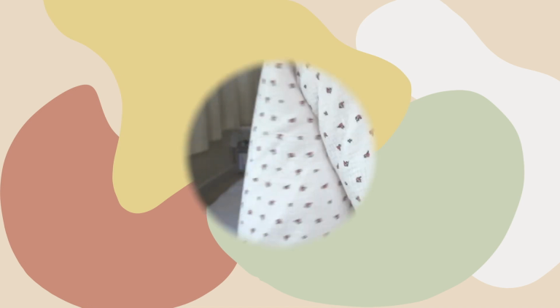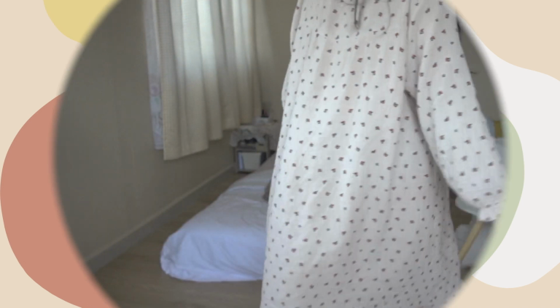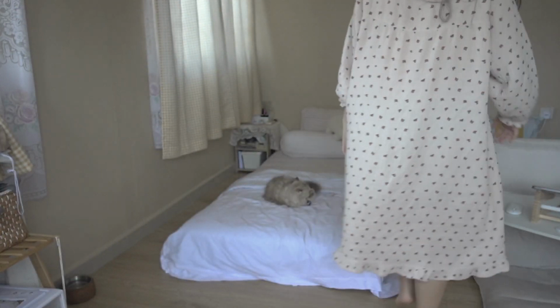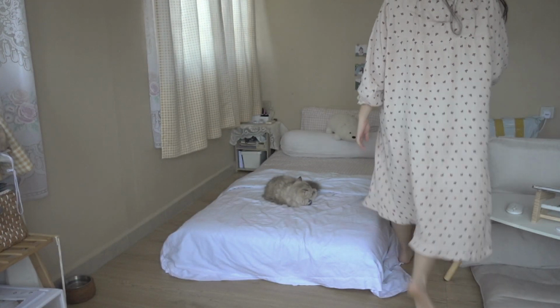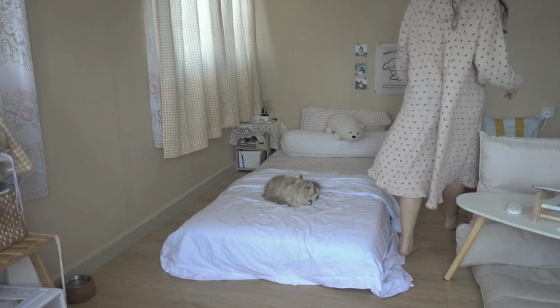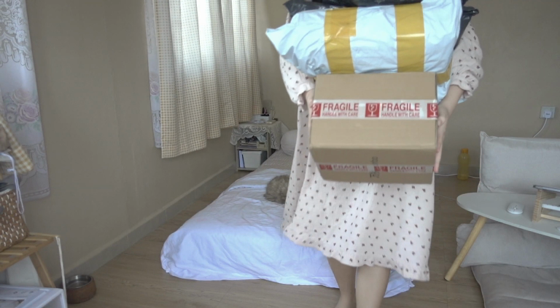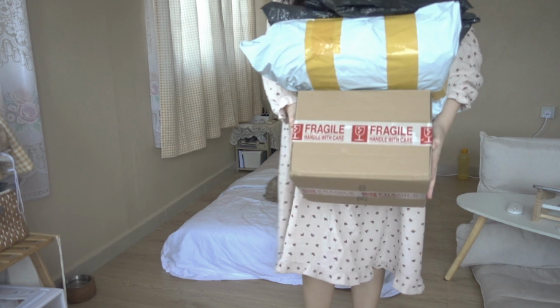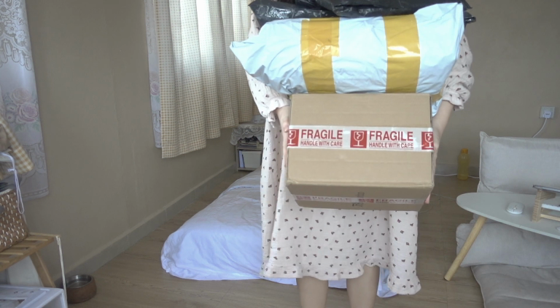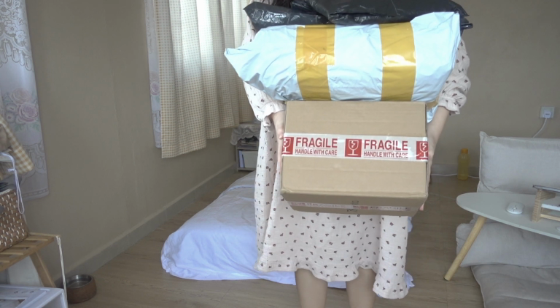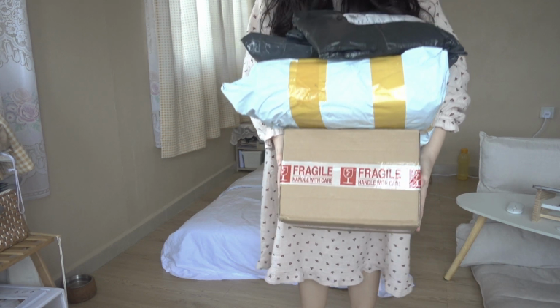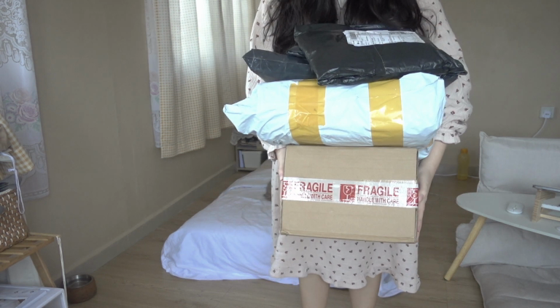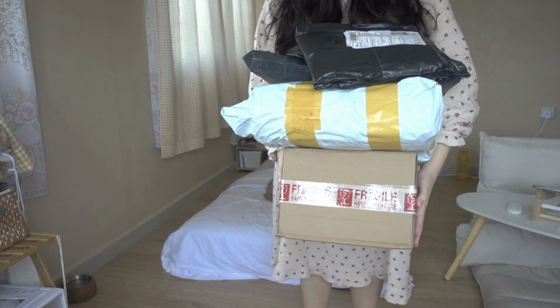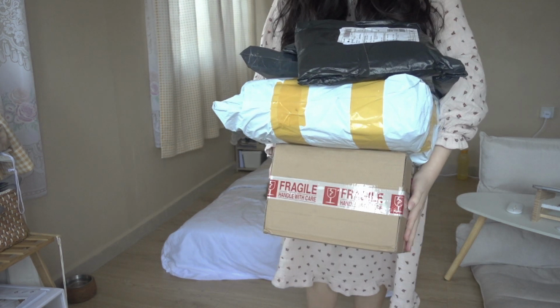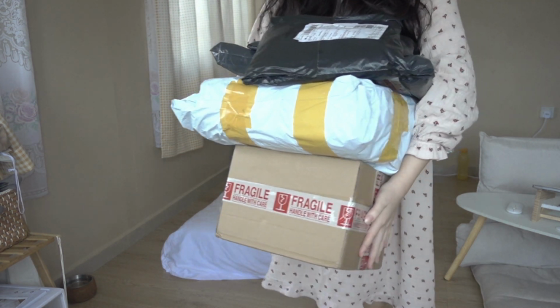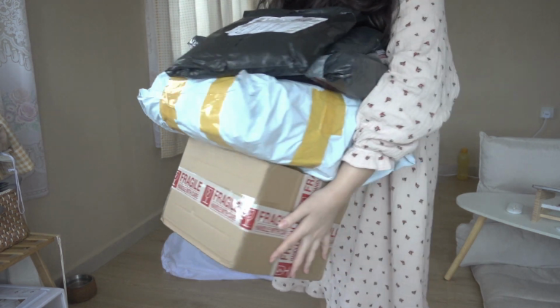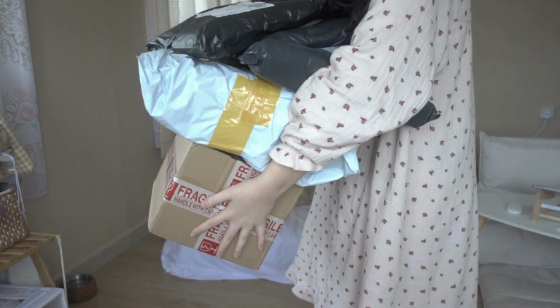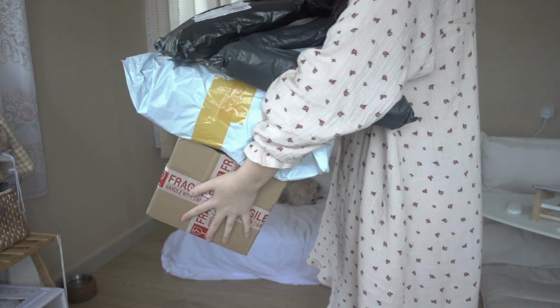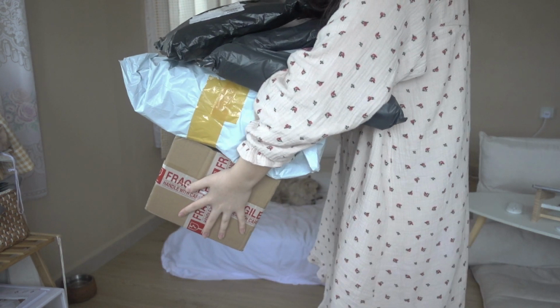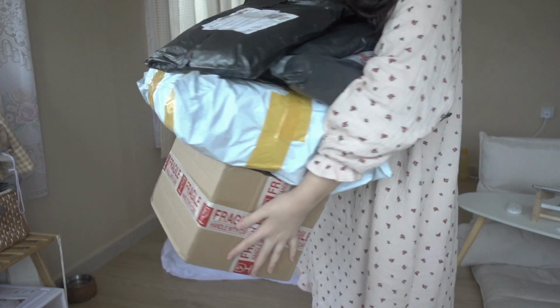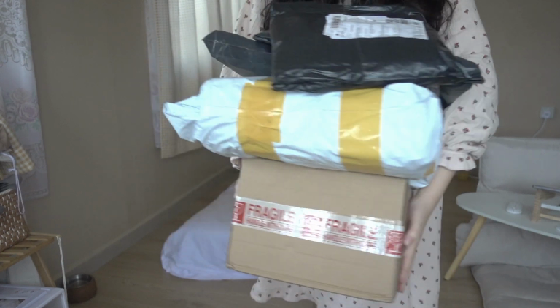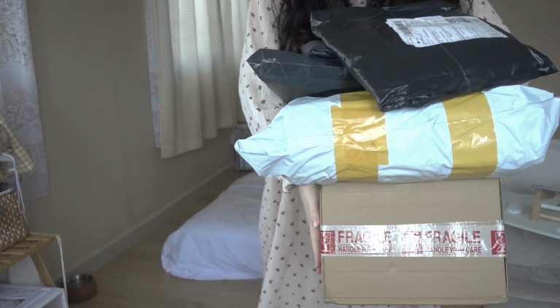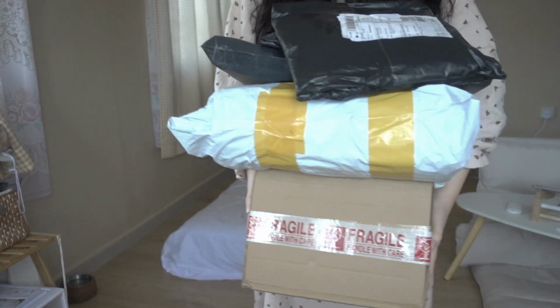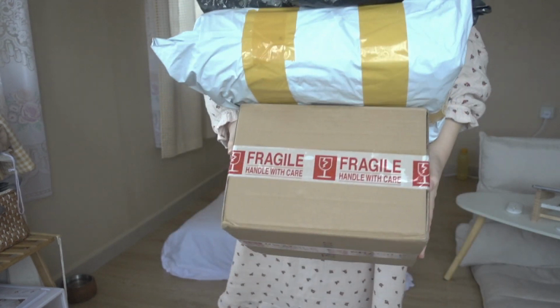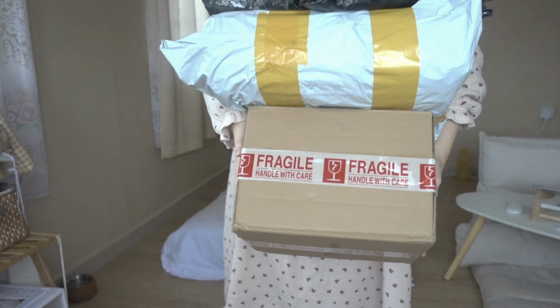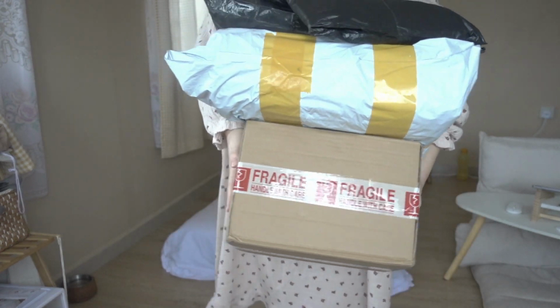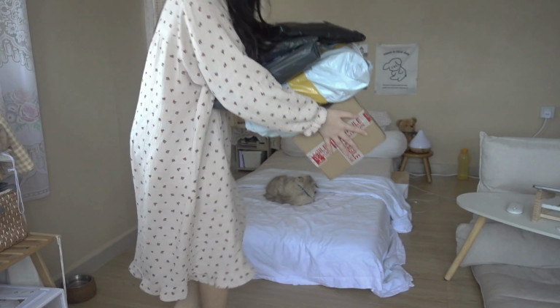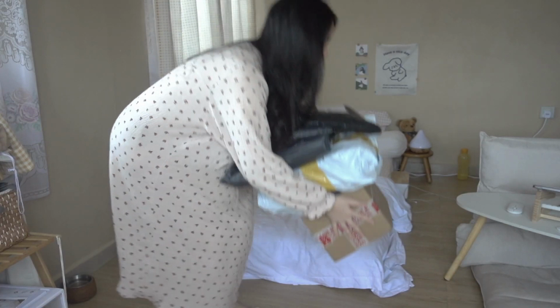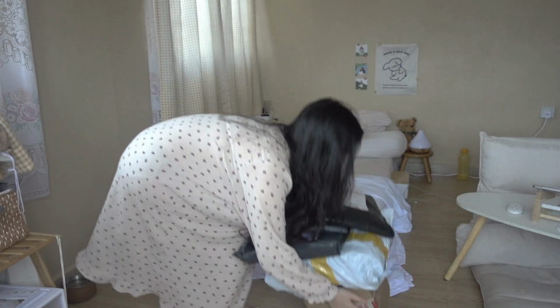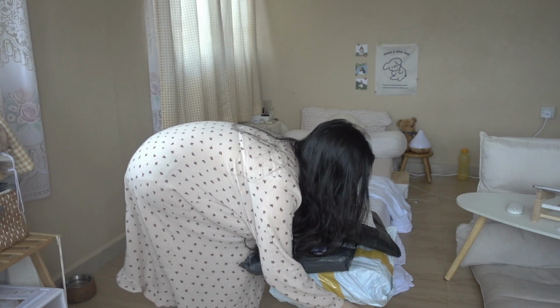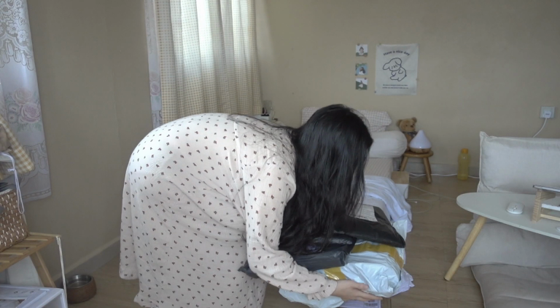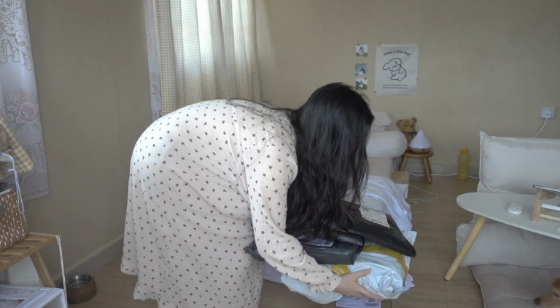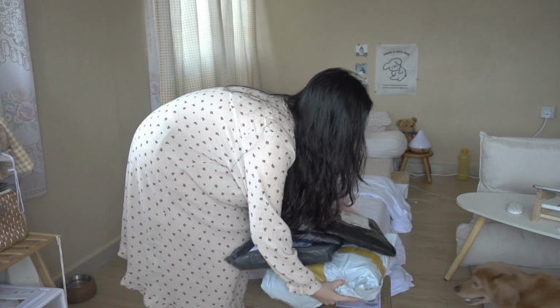Hey guys, welcome back to Mamedeo and today I would like to show you how I spend my money on stuff that are cute but do I really need it? Yes, I do.